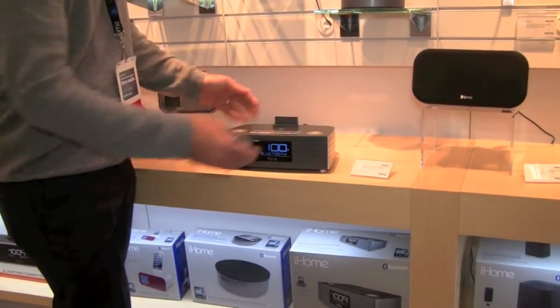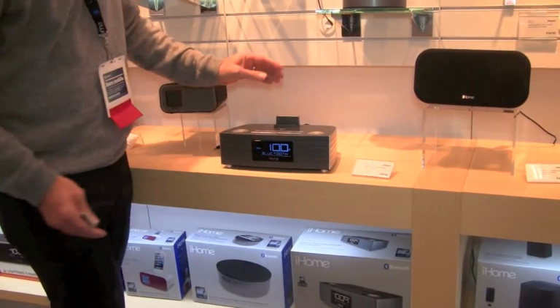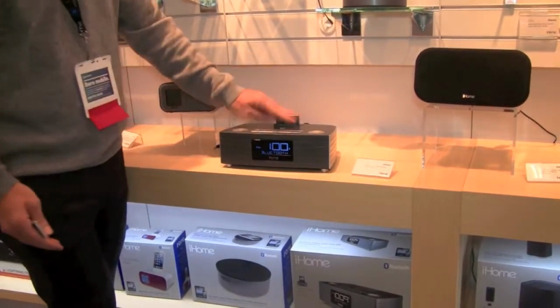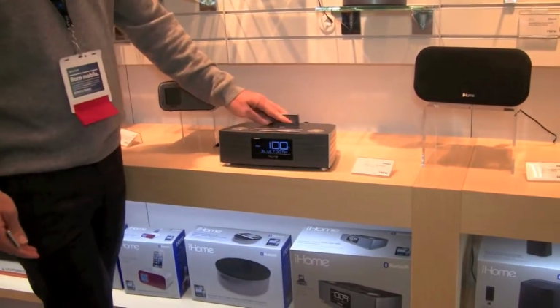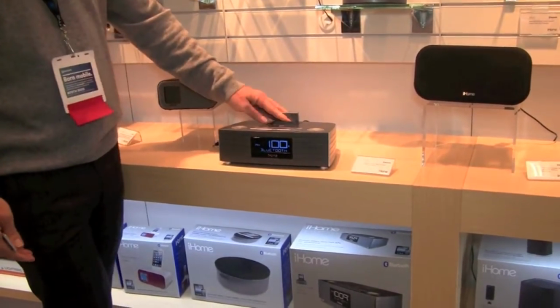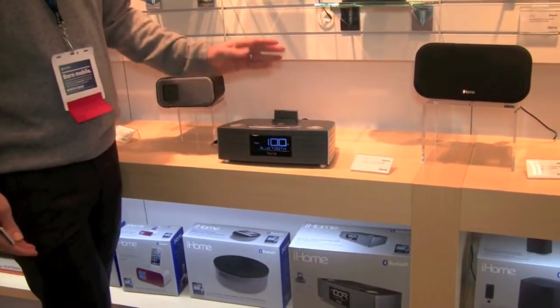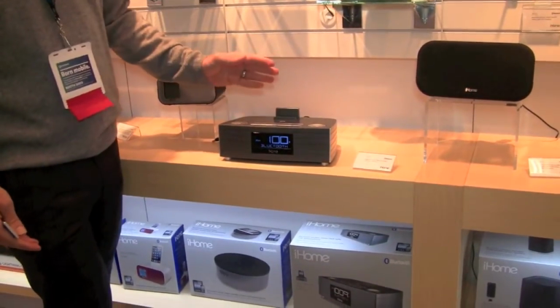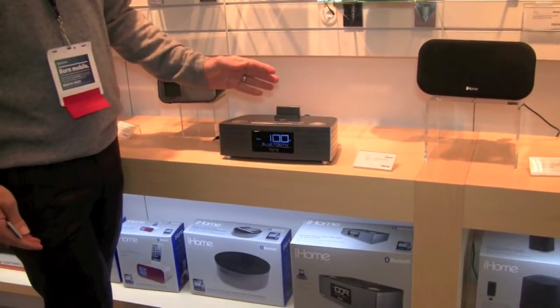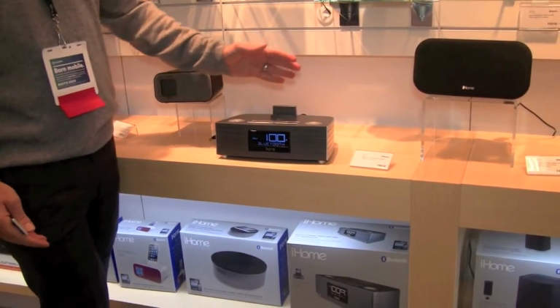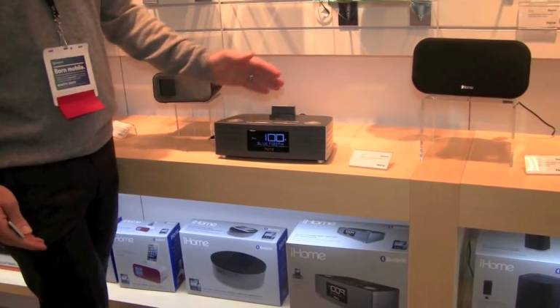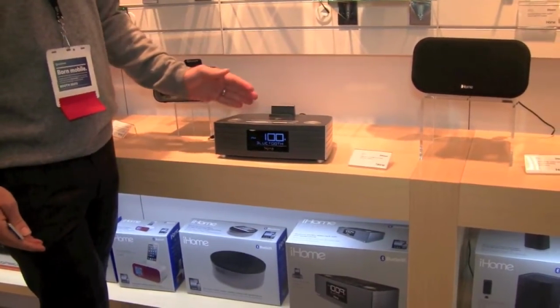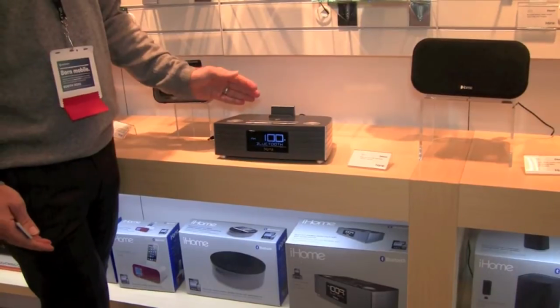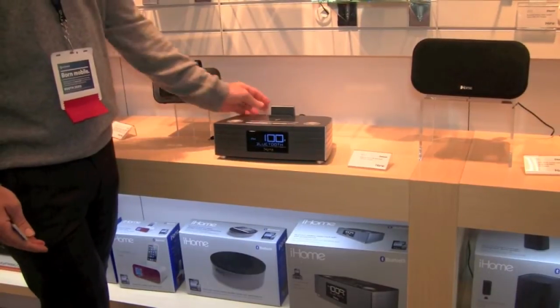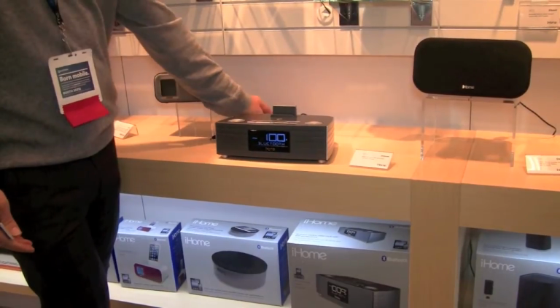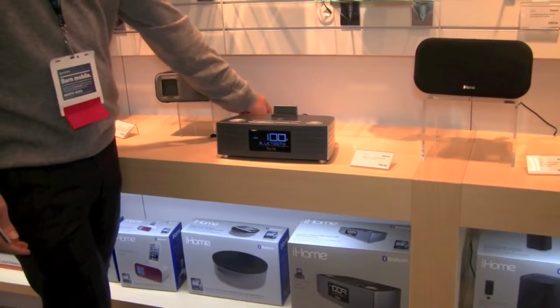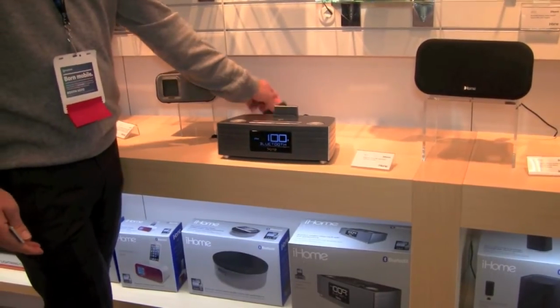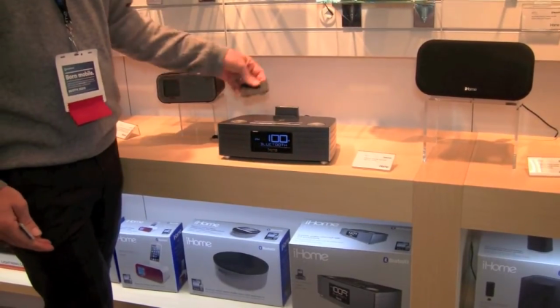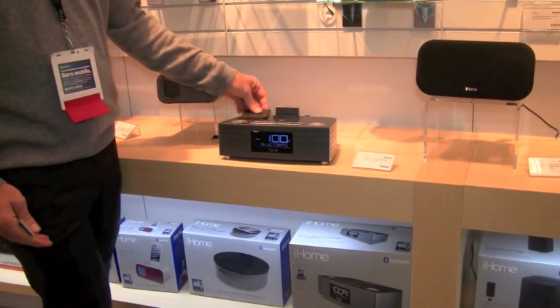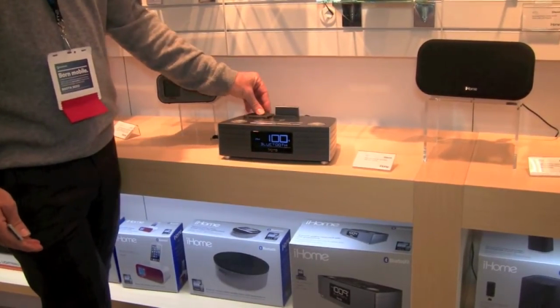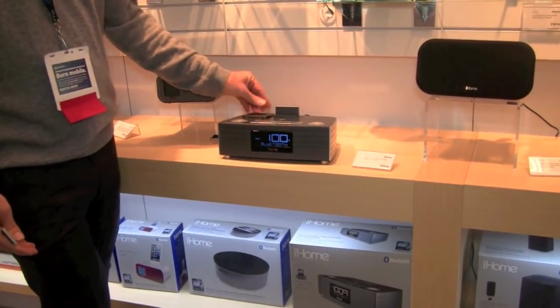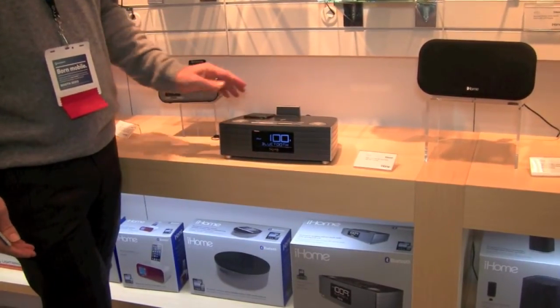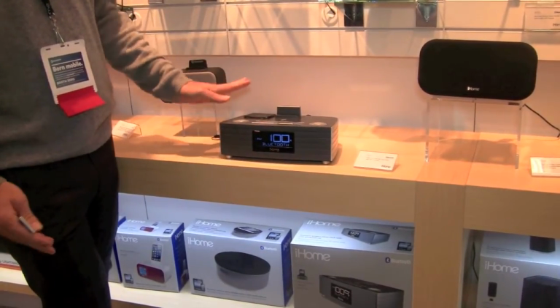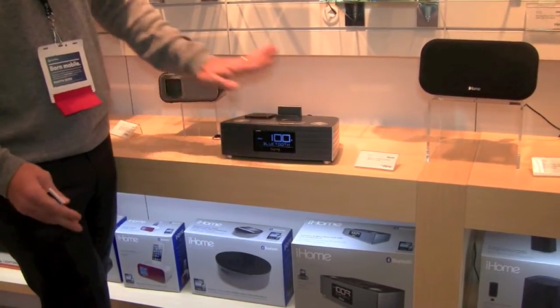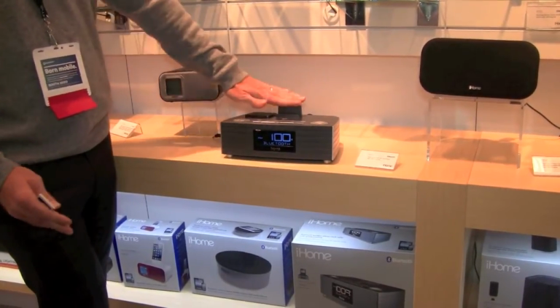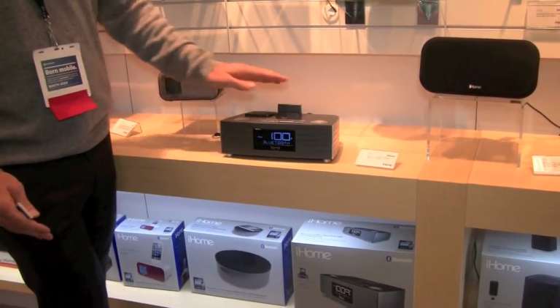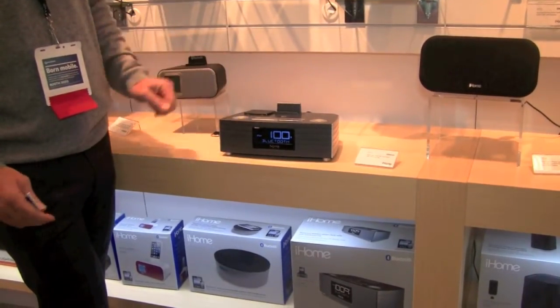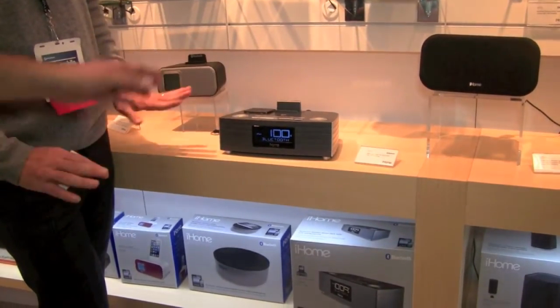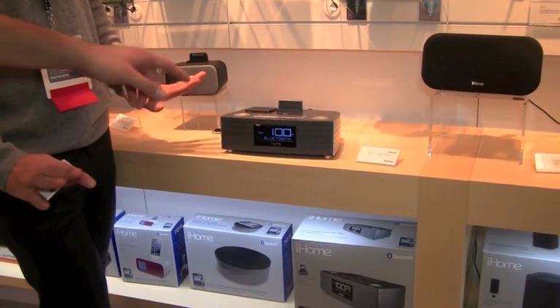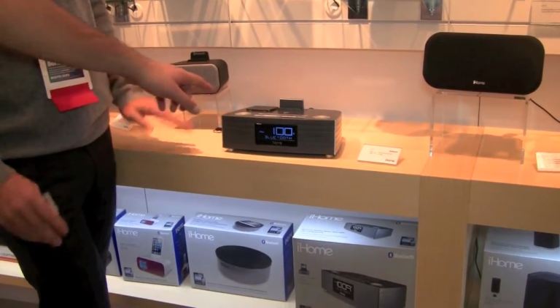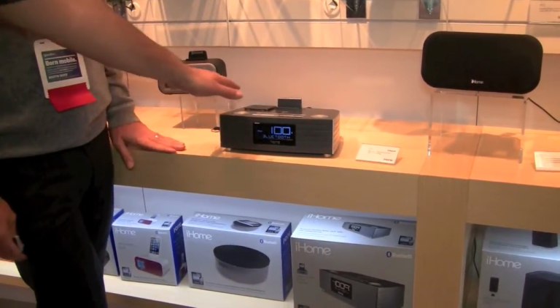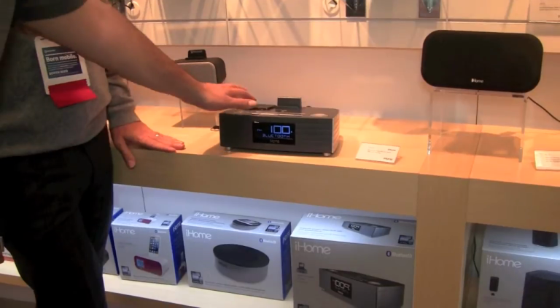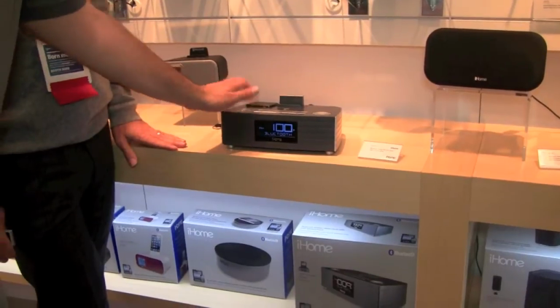Oh, very nice. This stand is made to accommodate an iPad, so you can keep it there, or you could just rest that and take that off. You can take it off and it'll be flush with this piece right here. Exactly.